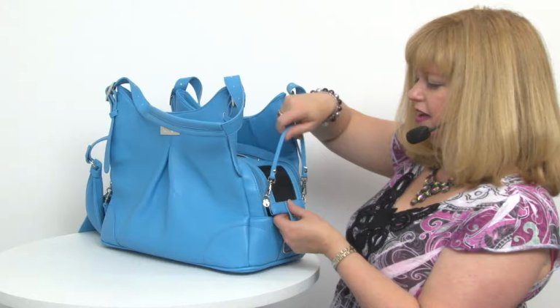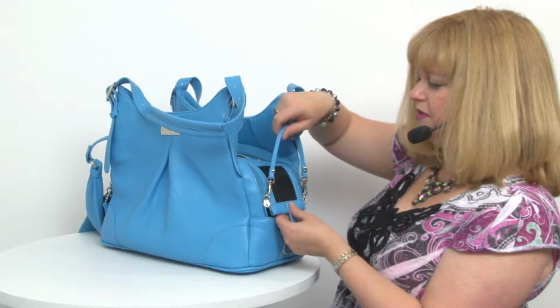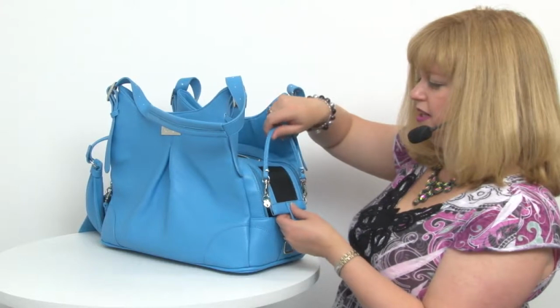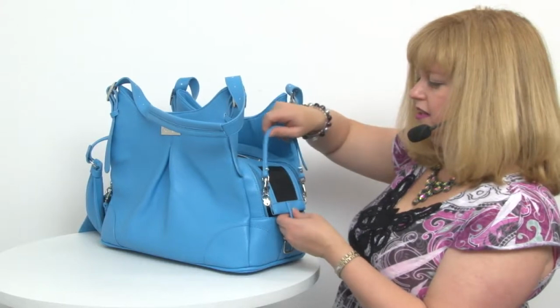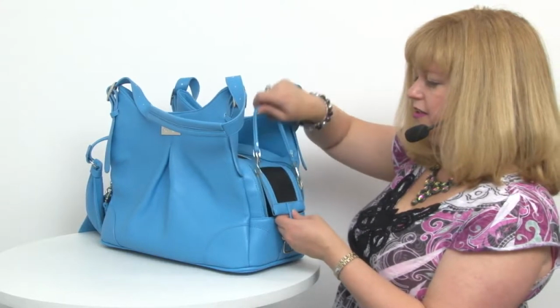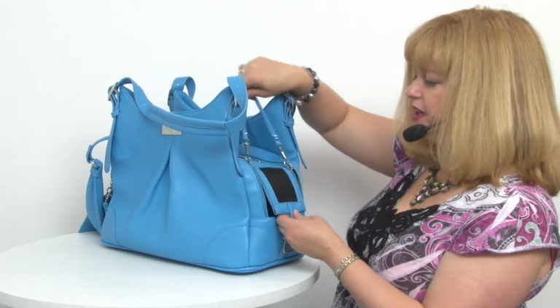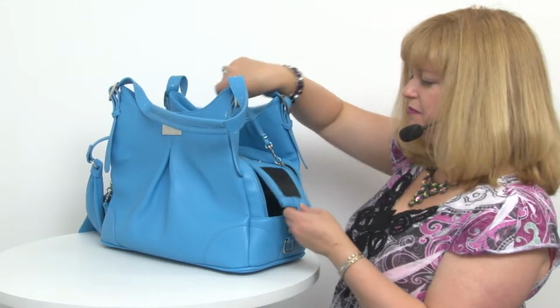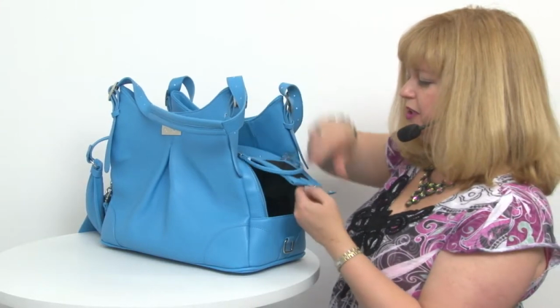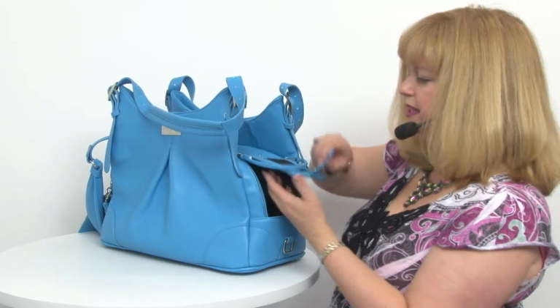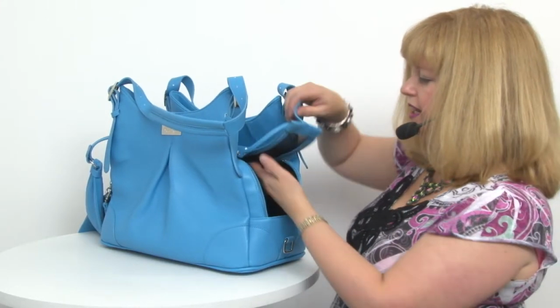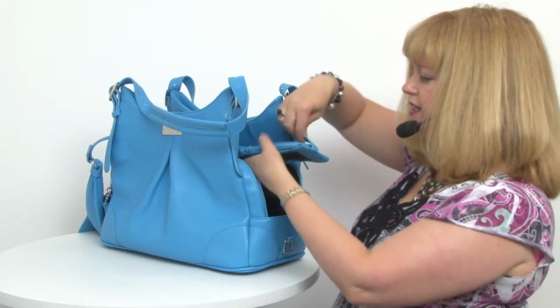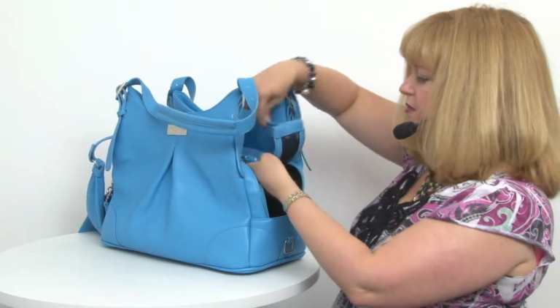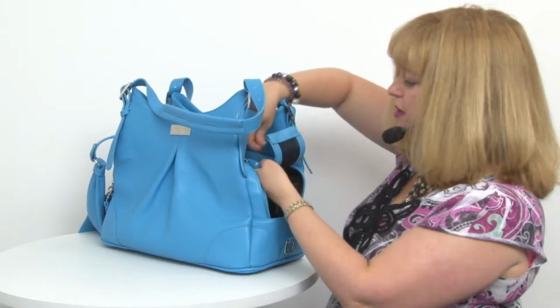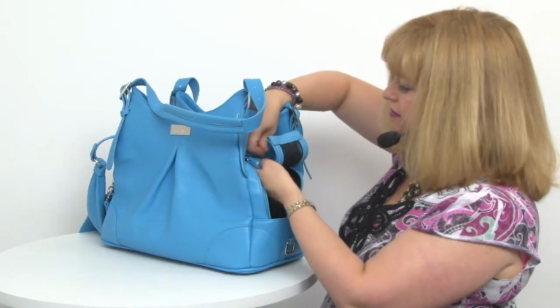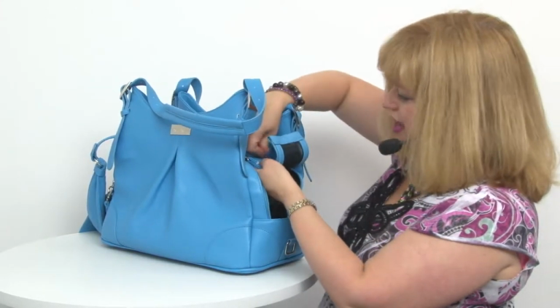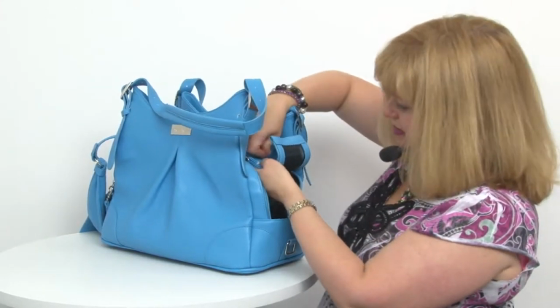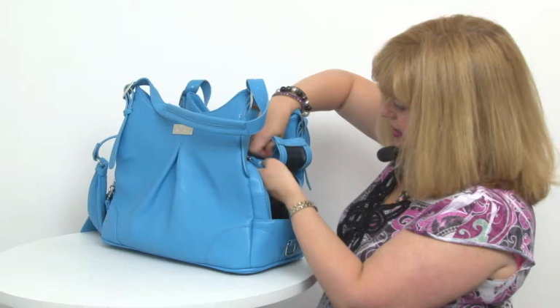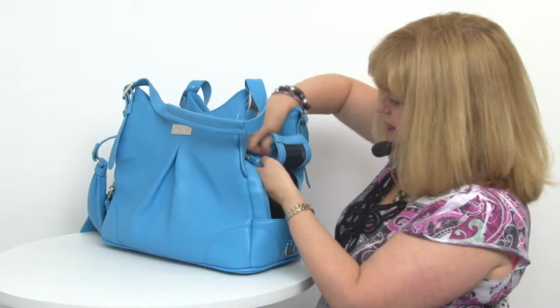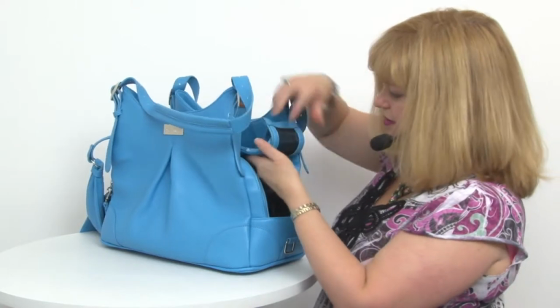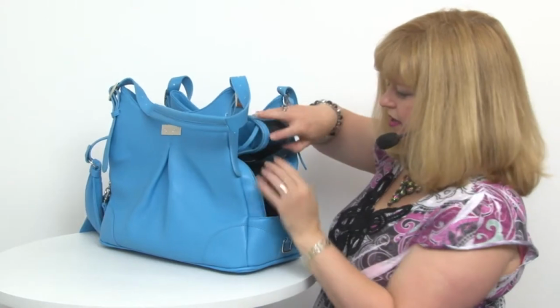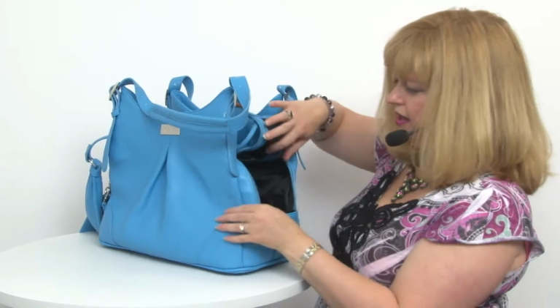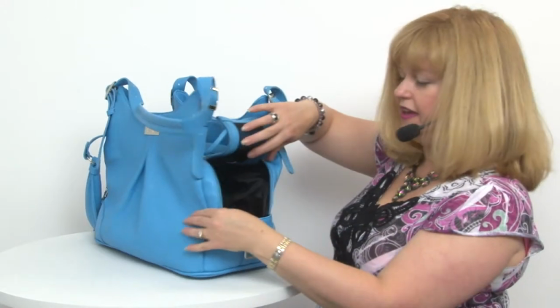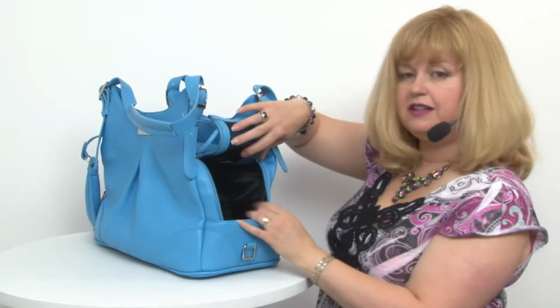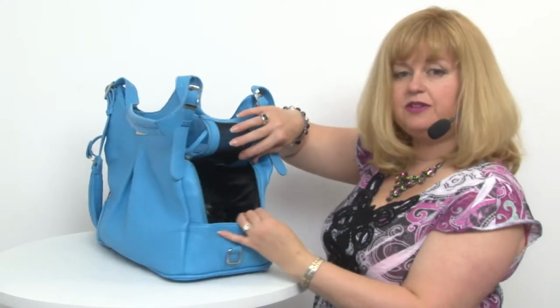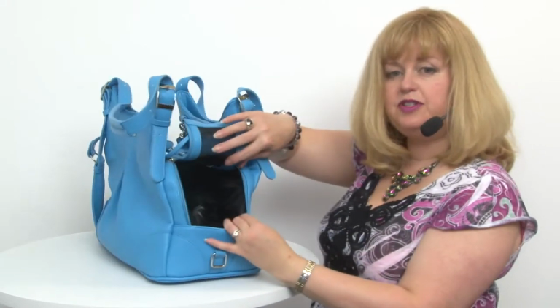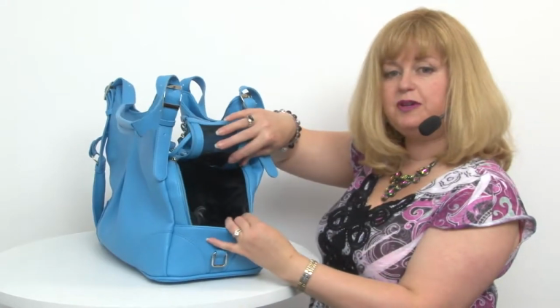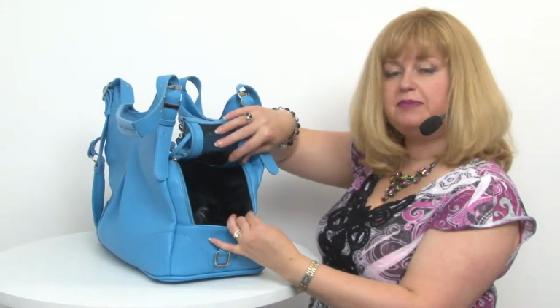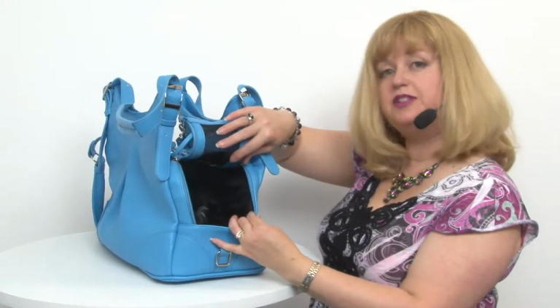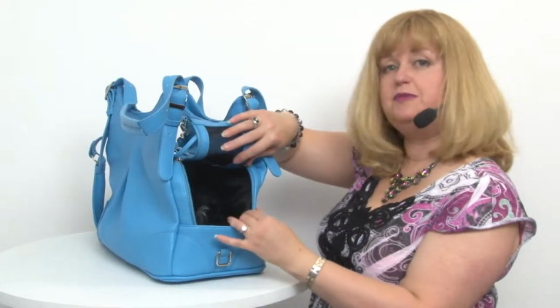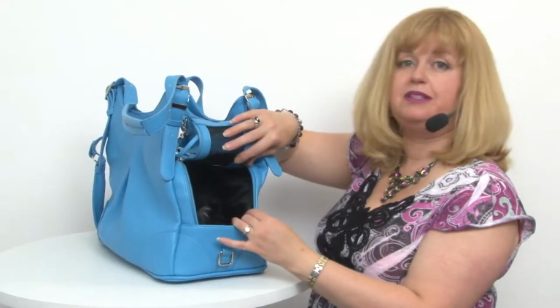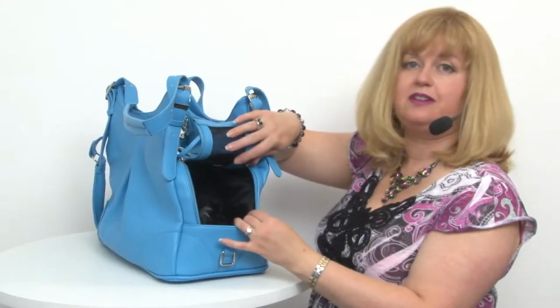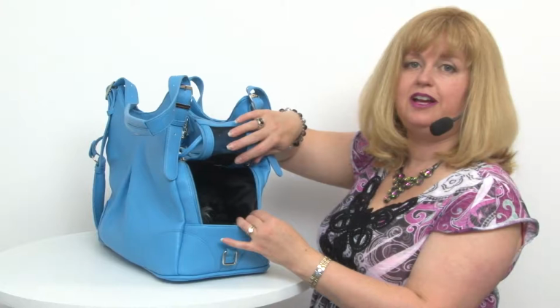You can either unzip it a little bit and roll up the flap like so, and that allows your pup to be able to stick their head out.